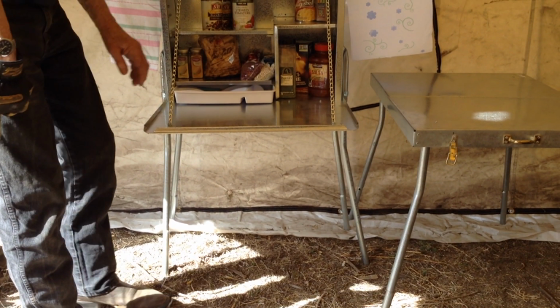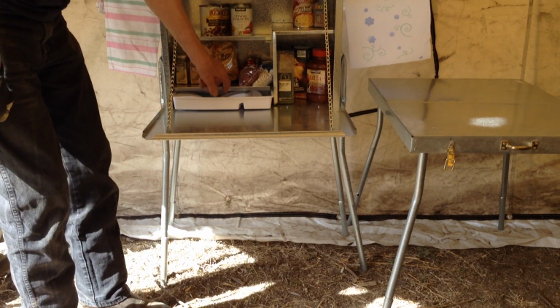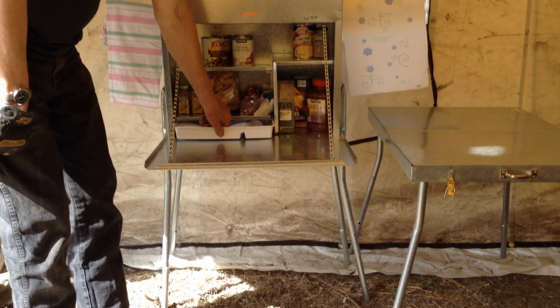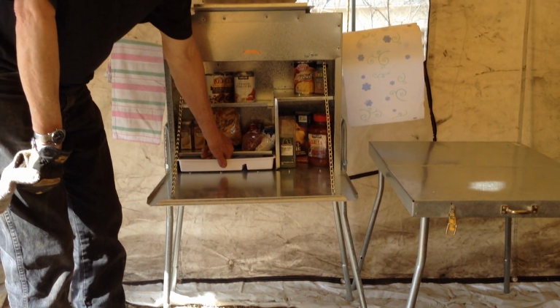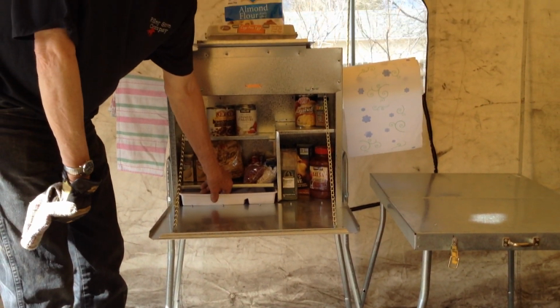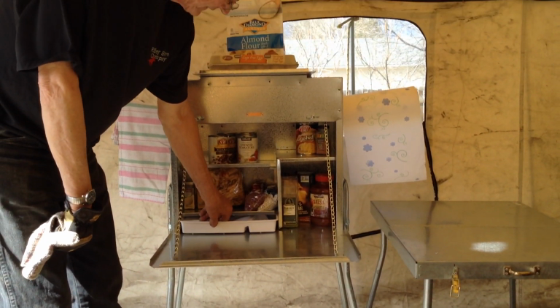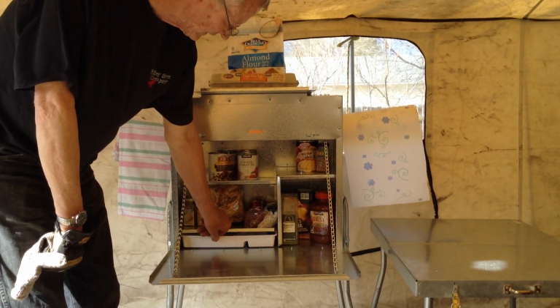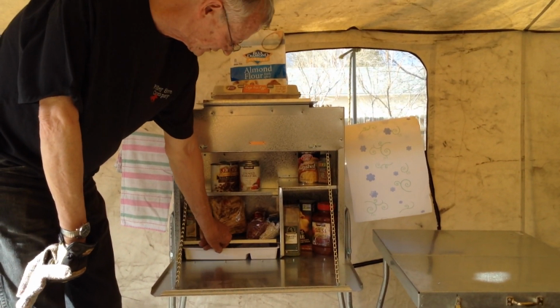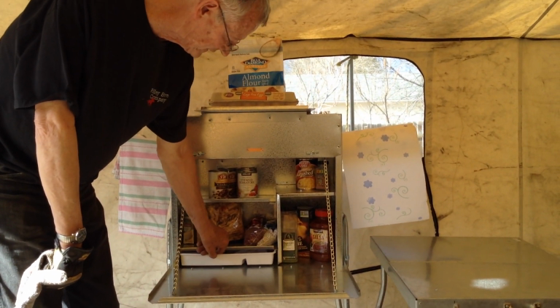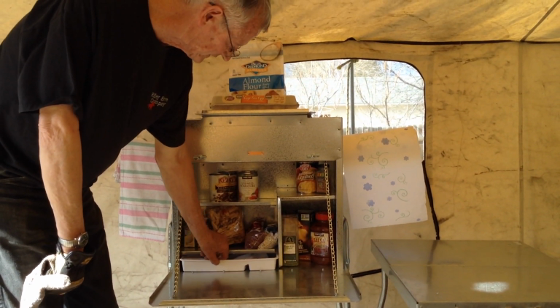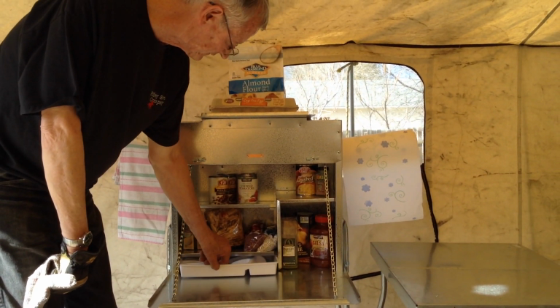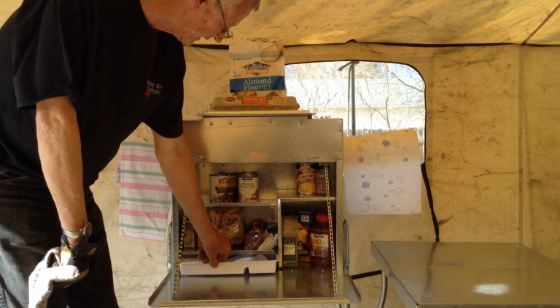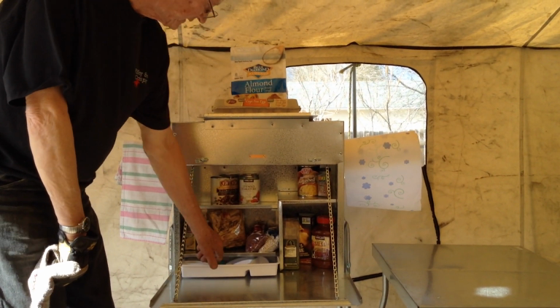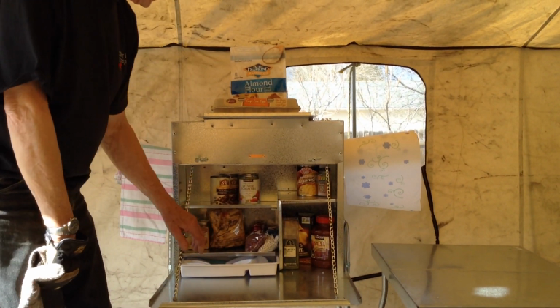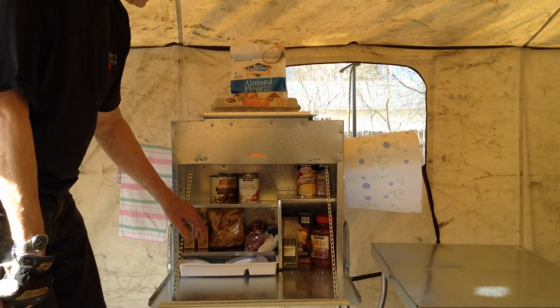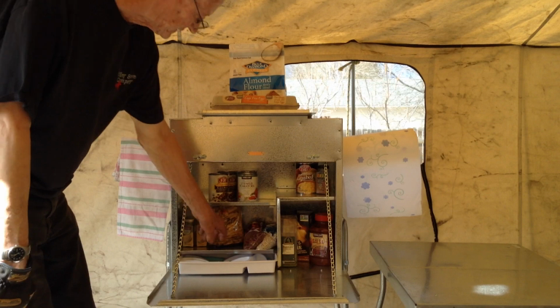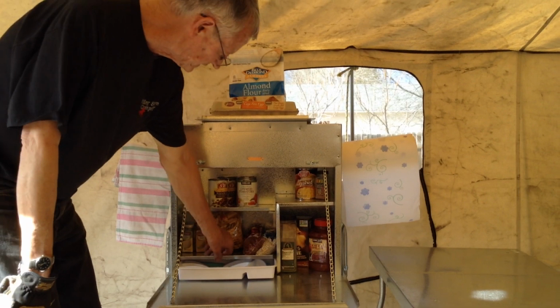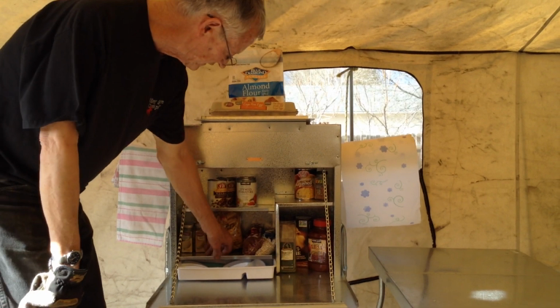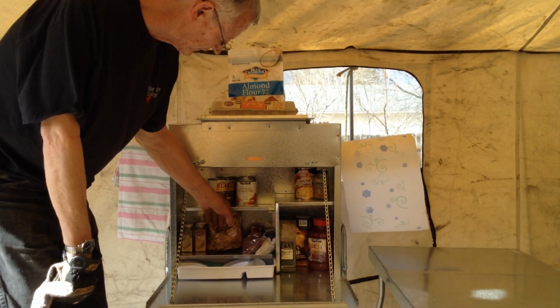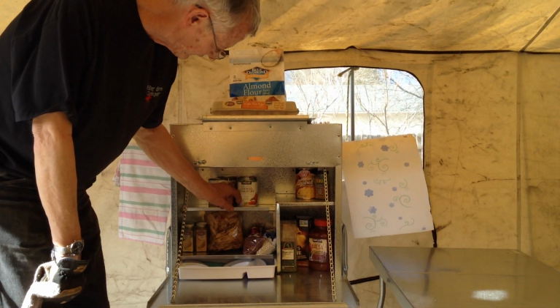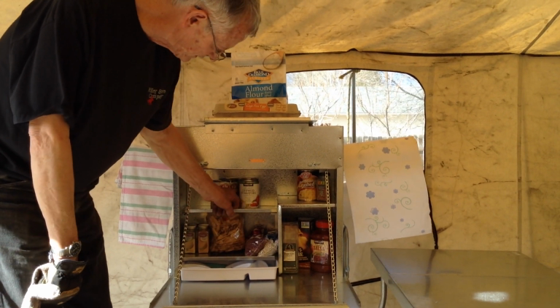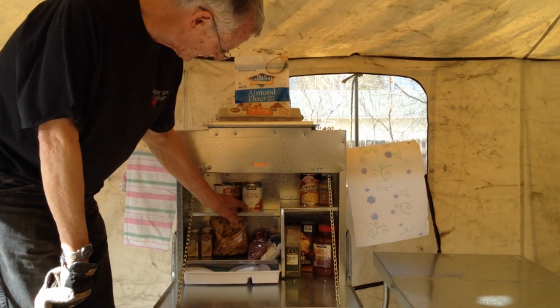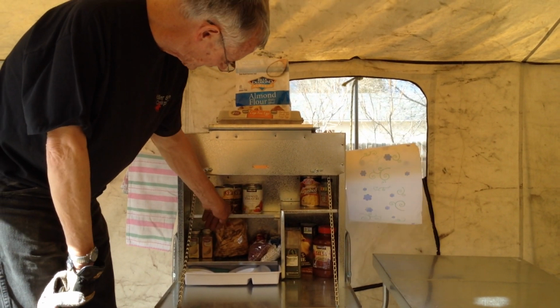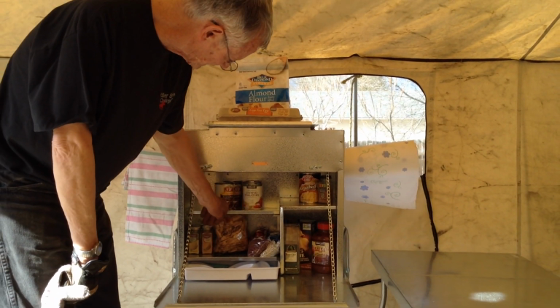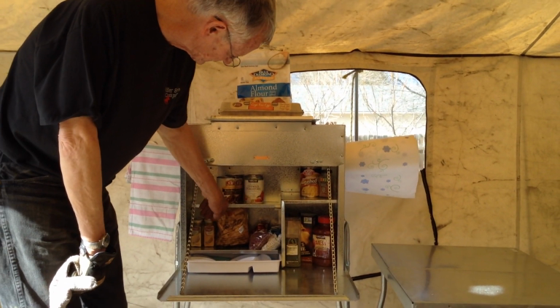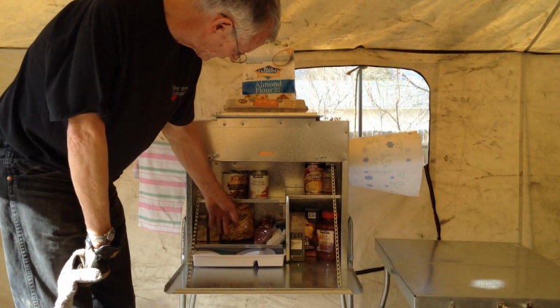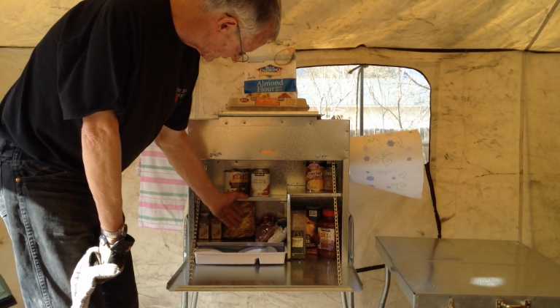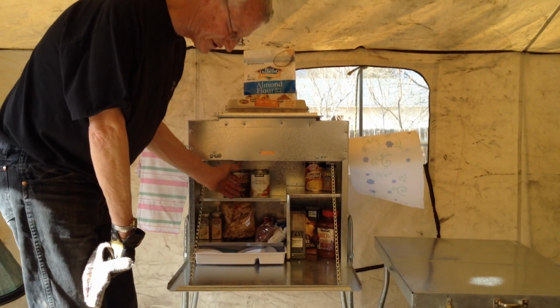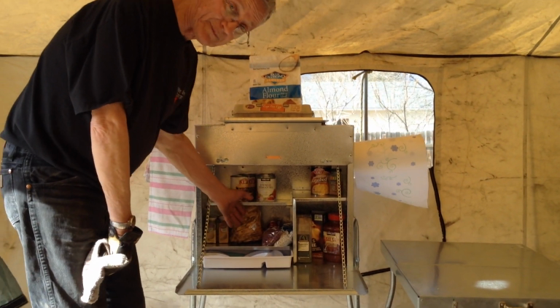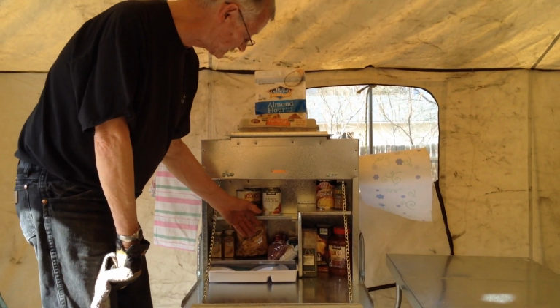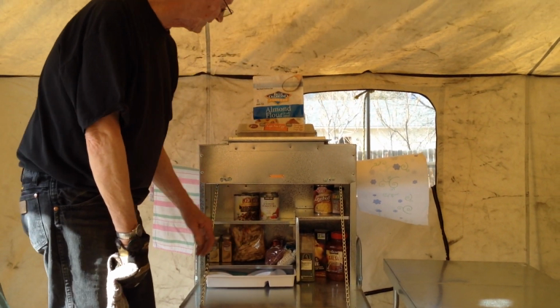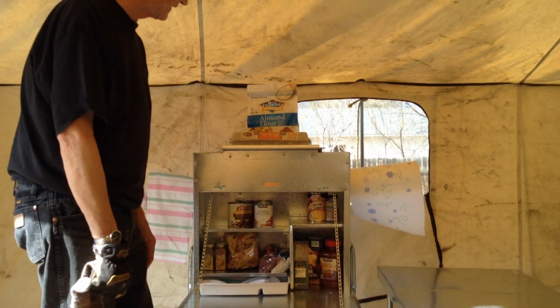This is your silverware tray stored in there. These shelves are removable in case you got syrup going and something taller in there.